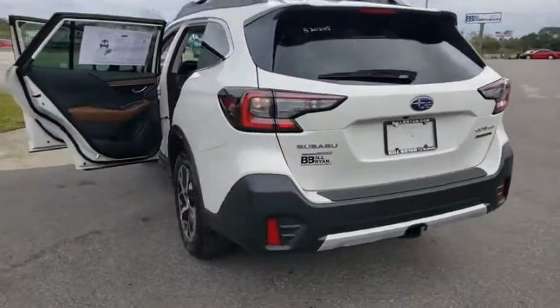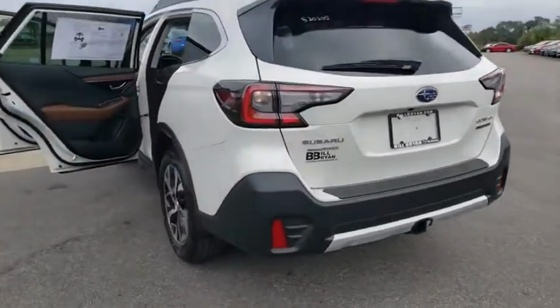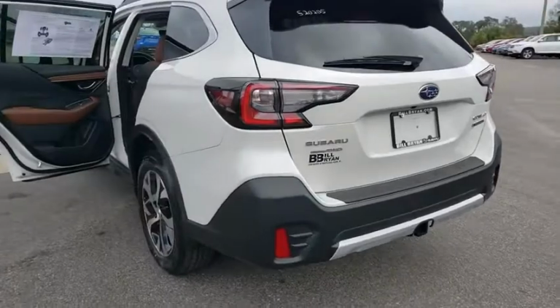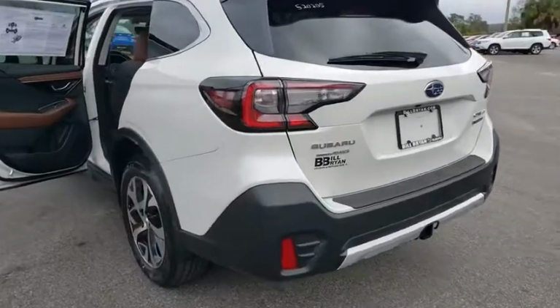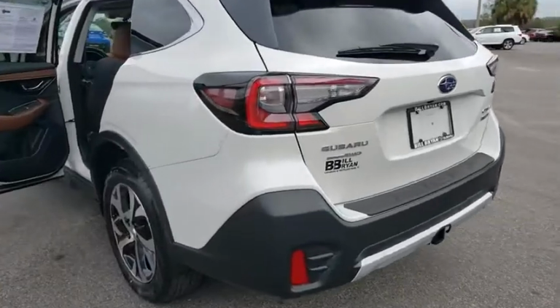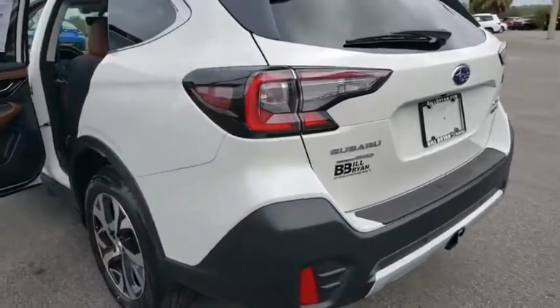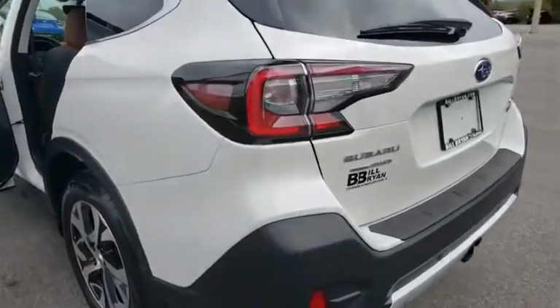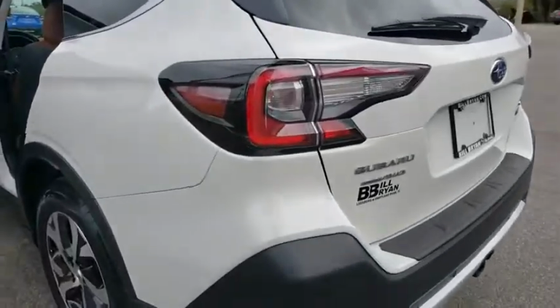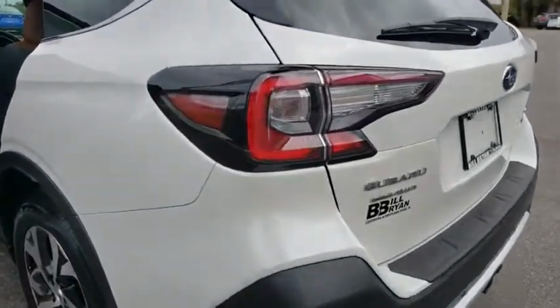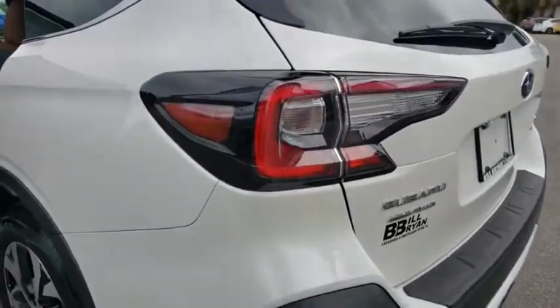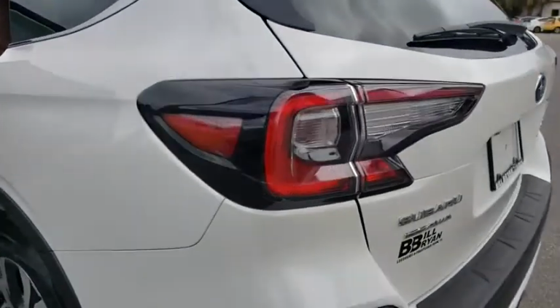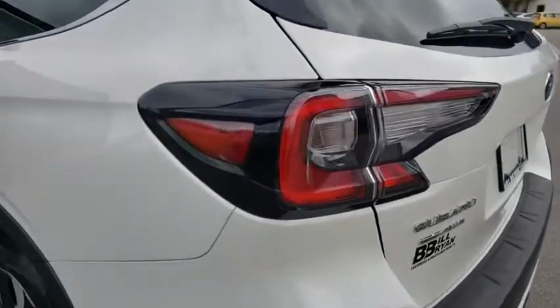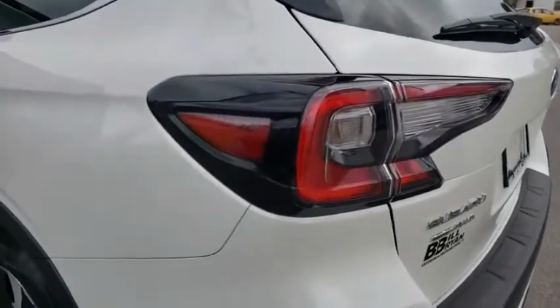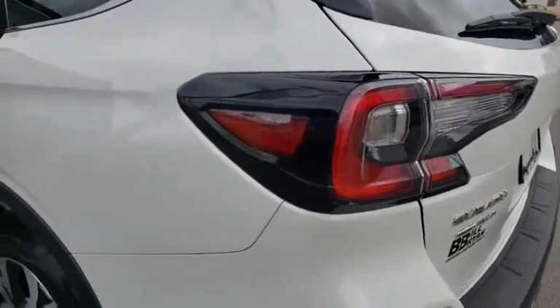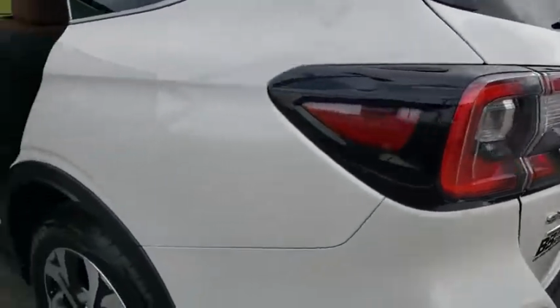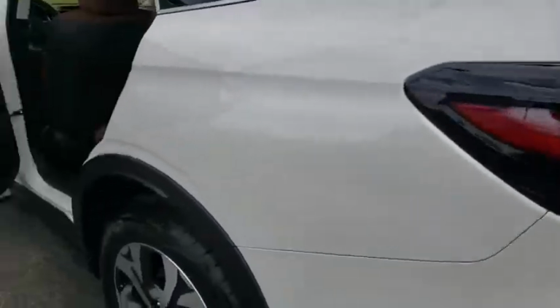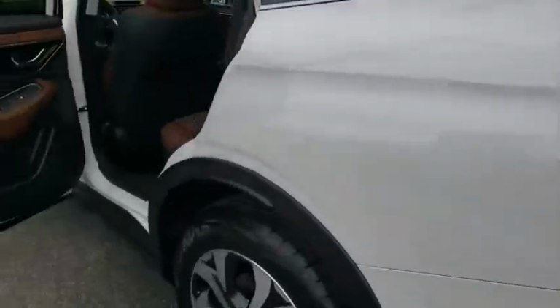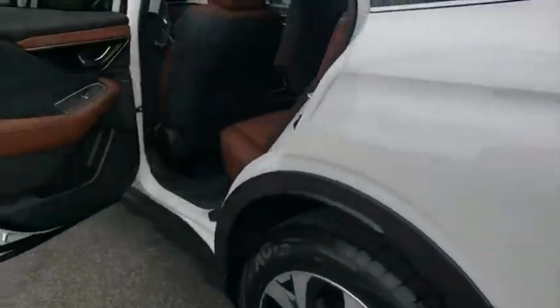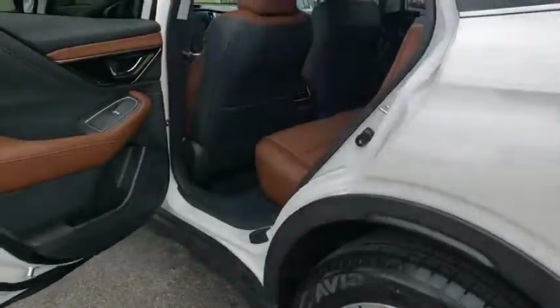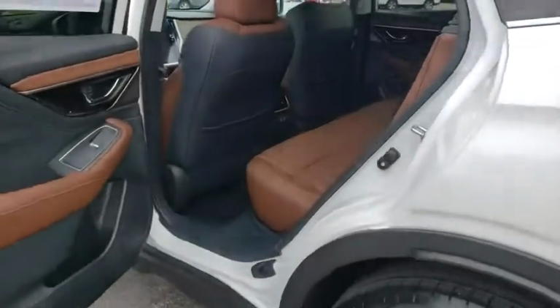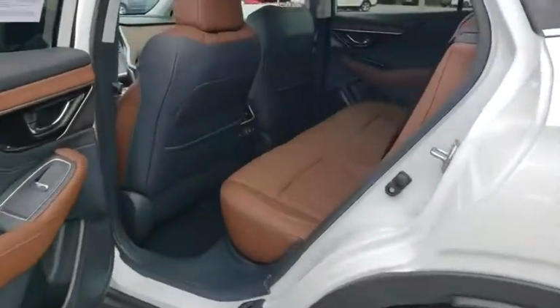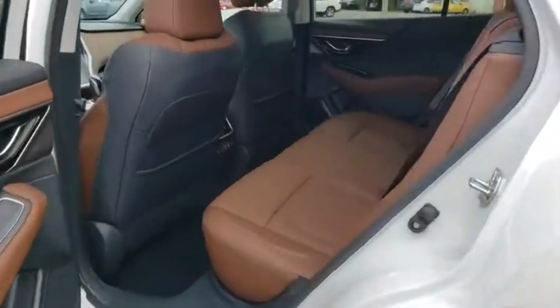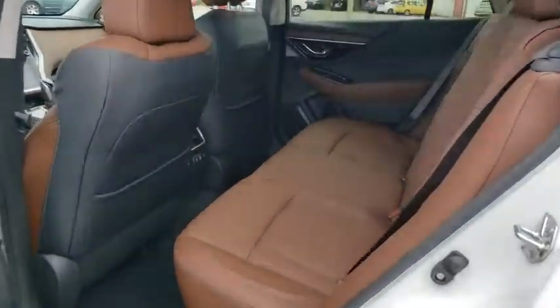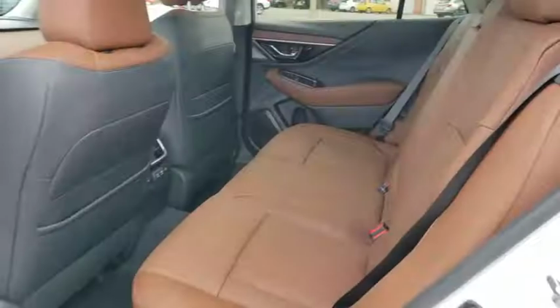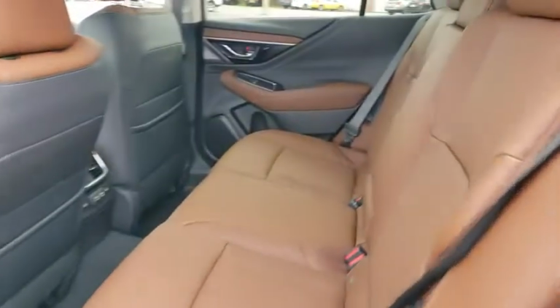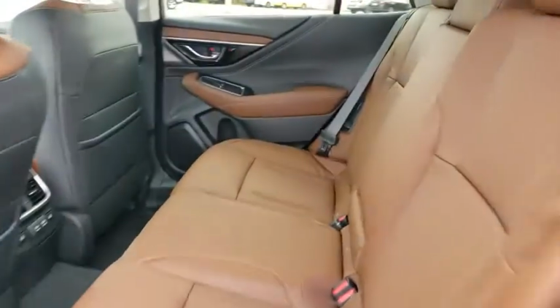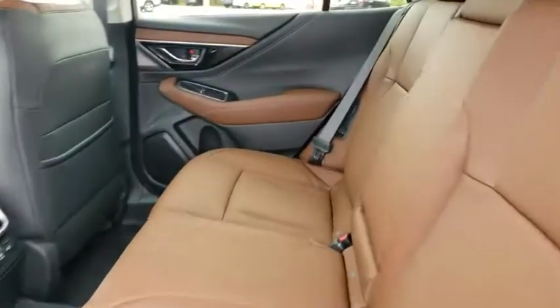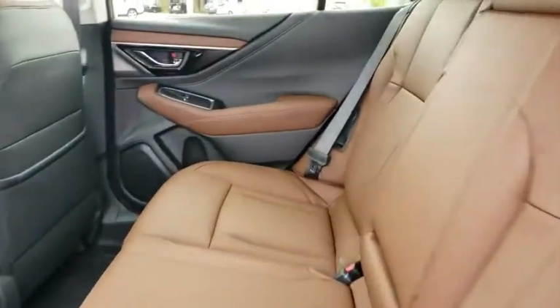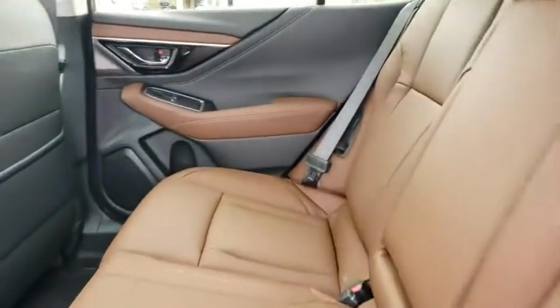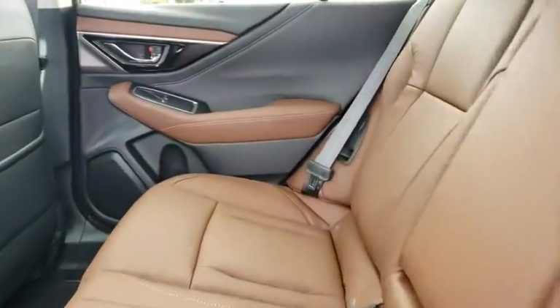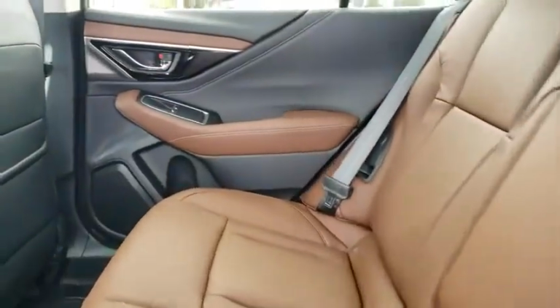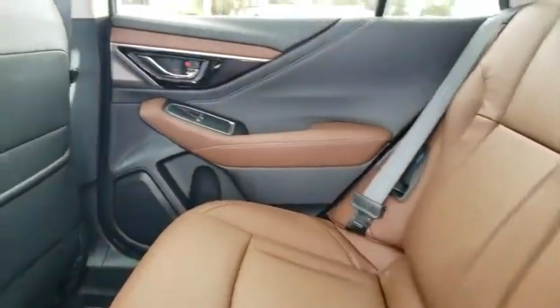Stability control, traction control, lane departure warning, anti-lock braking system, all-wheel drive, leather-wrapped steering wheel, Bluetooth.